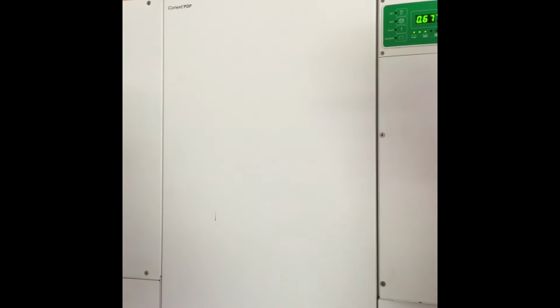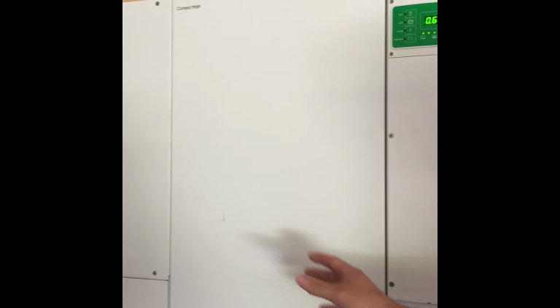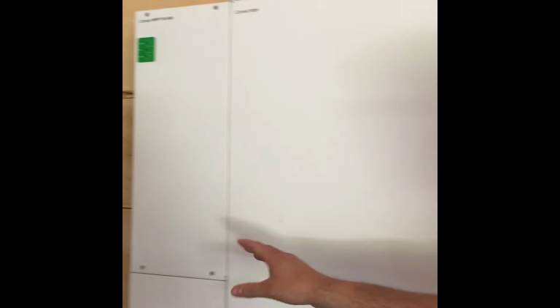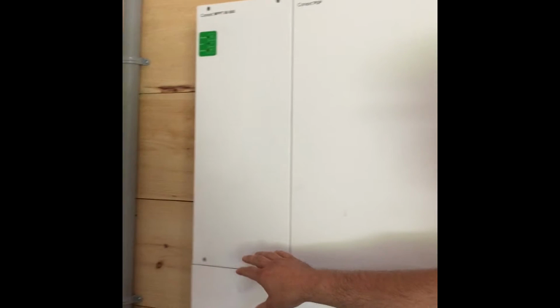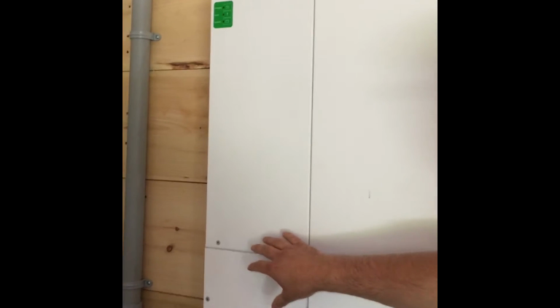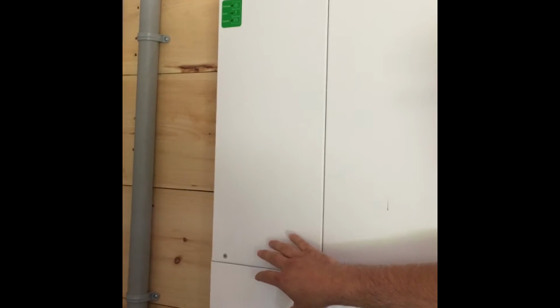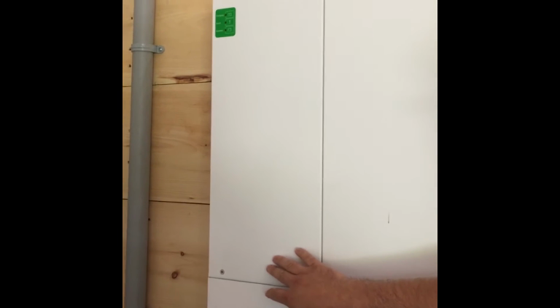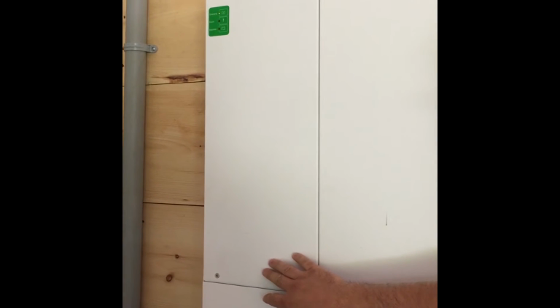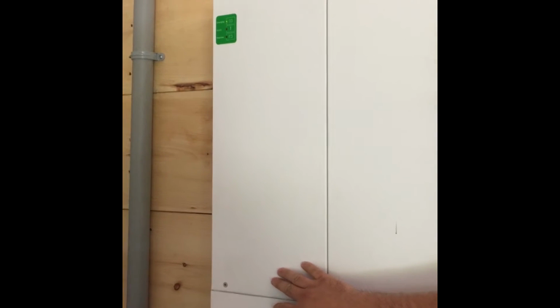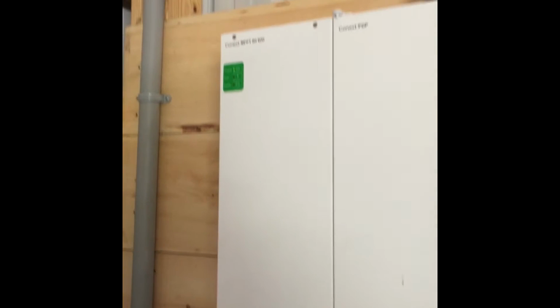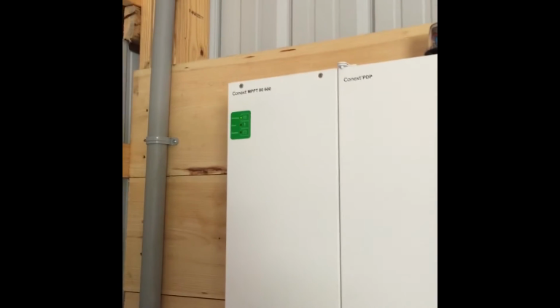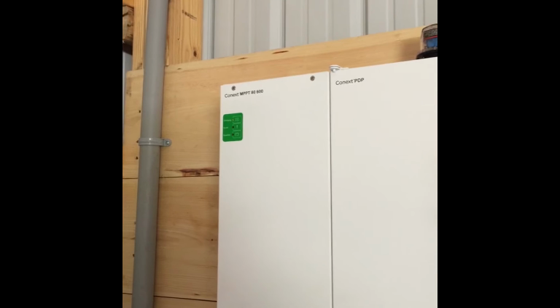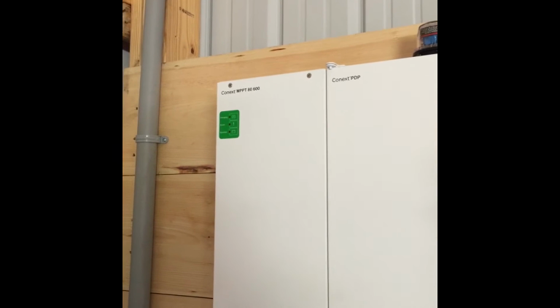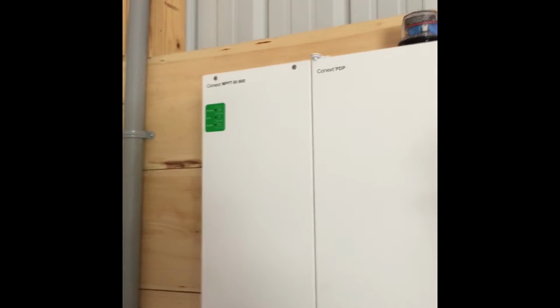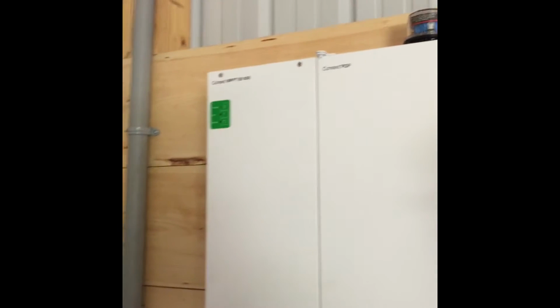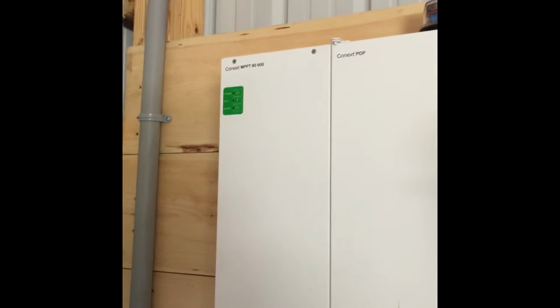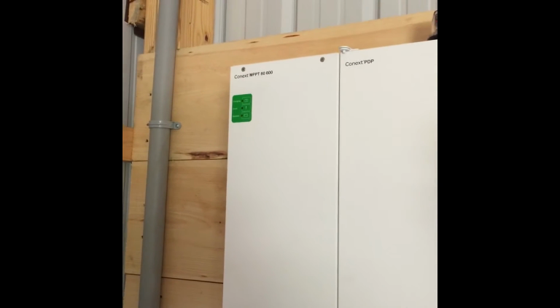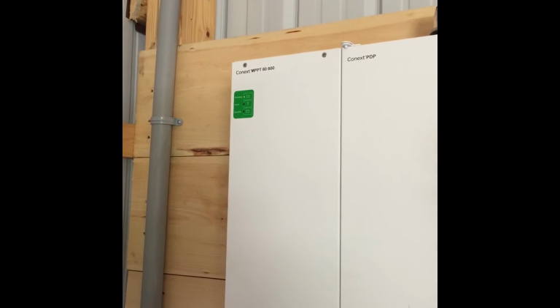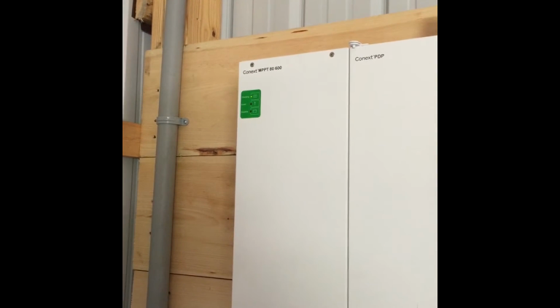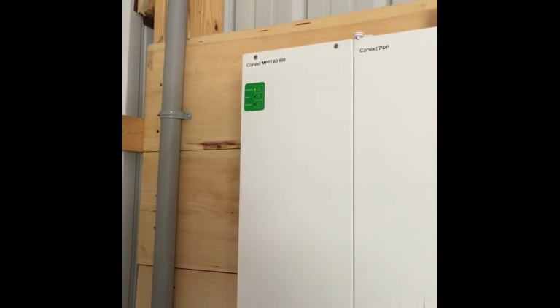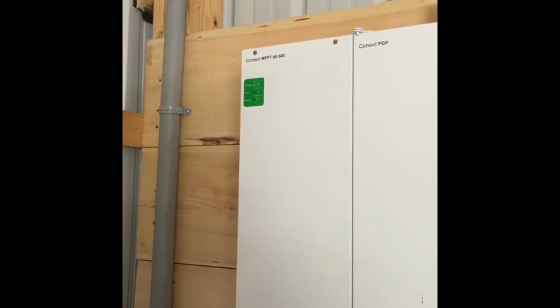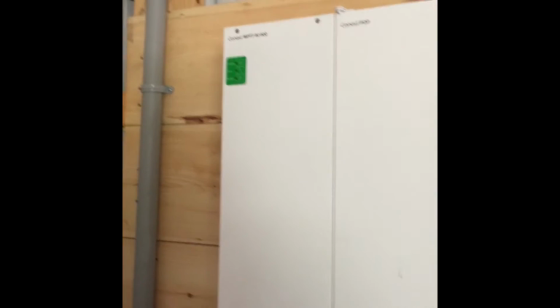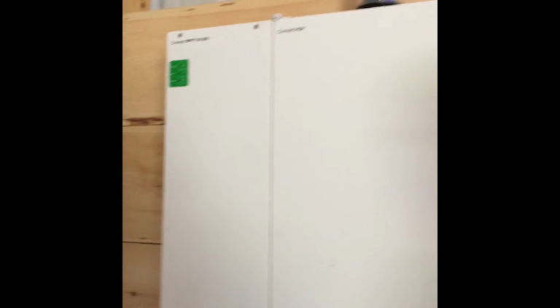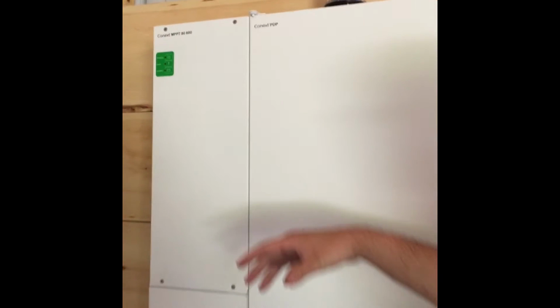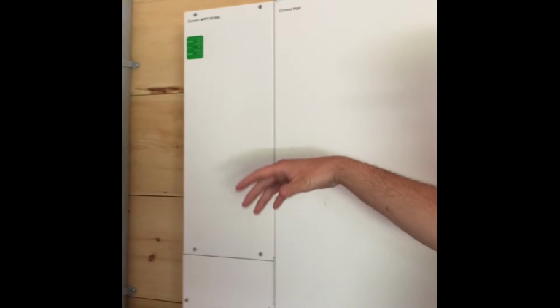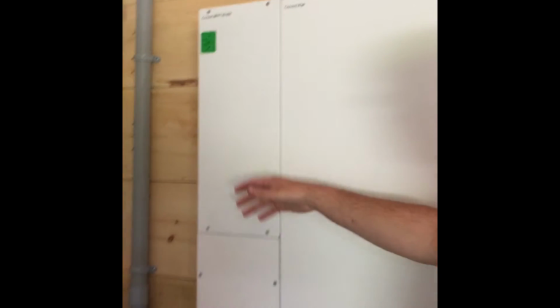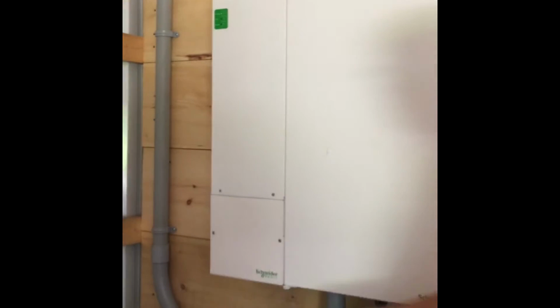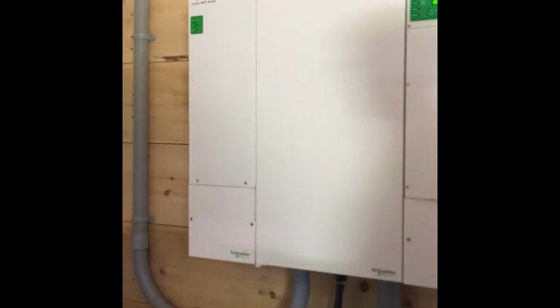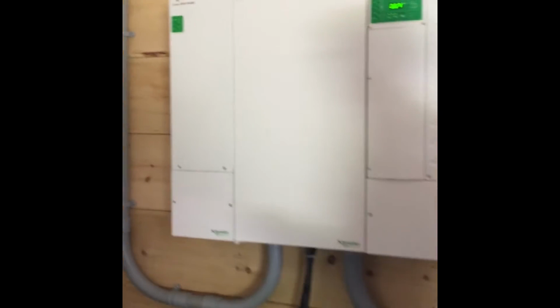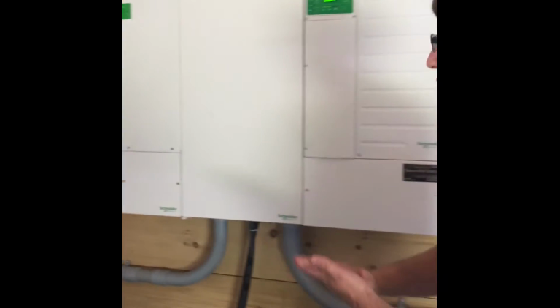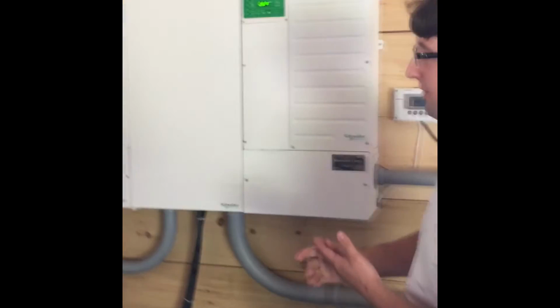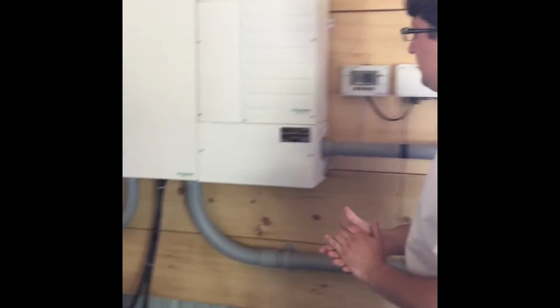On the far left here you have the Konex MPPT 8600 — that's a 600-volt, 80-amp solar charge controller which allows us to string voltages up to a little over 500 volts.